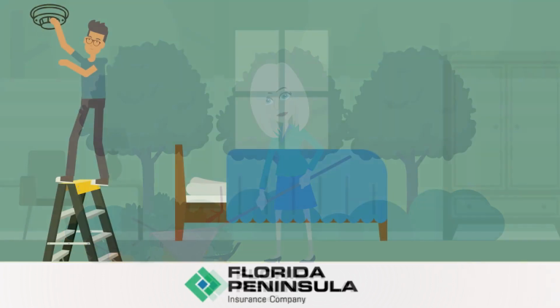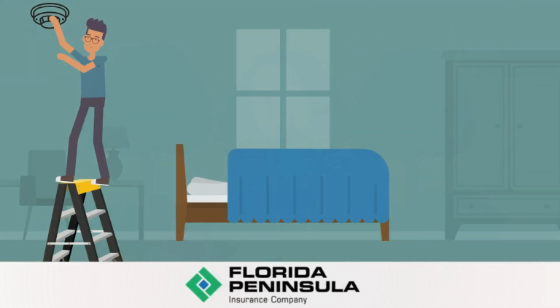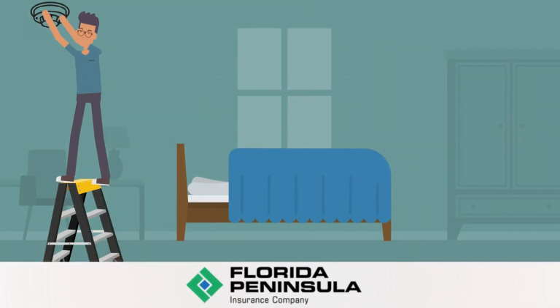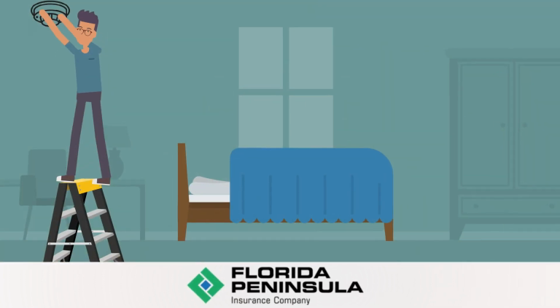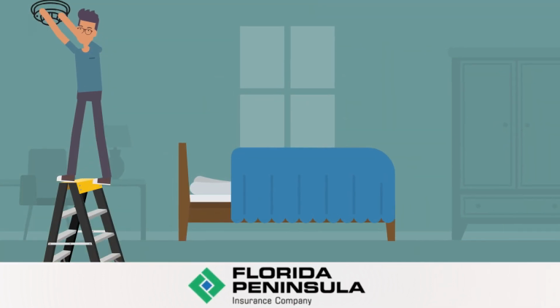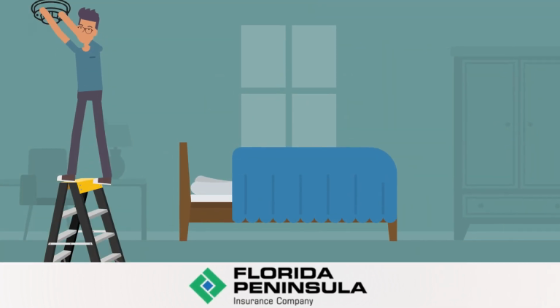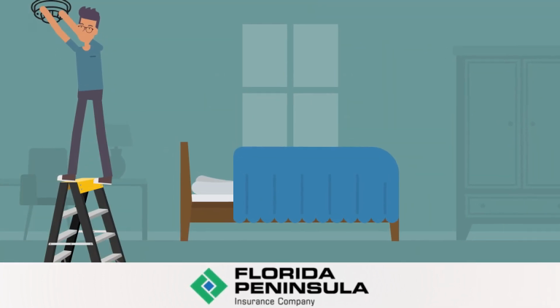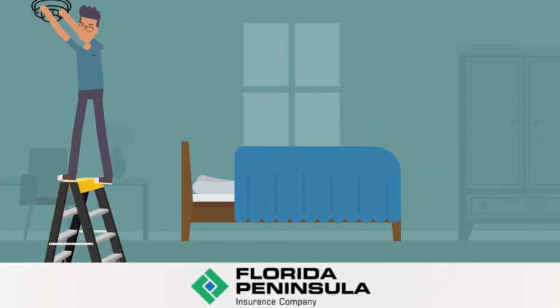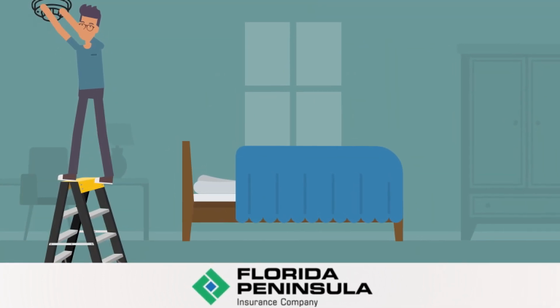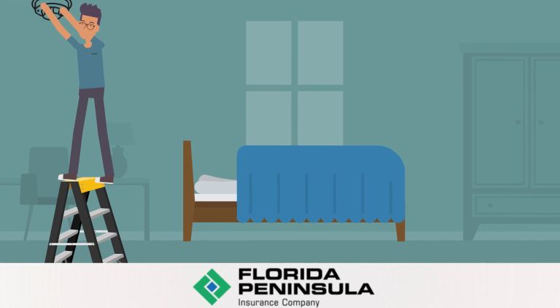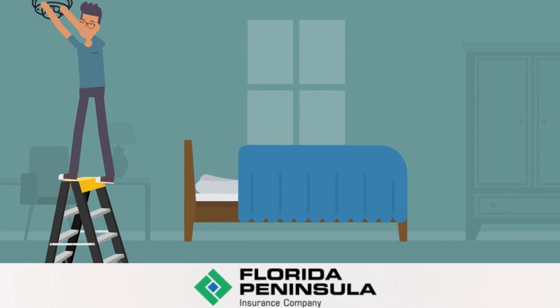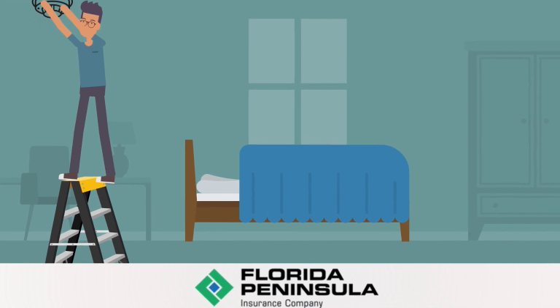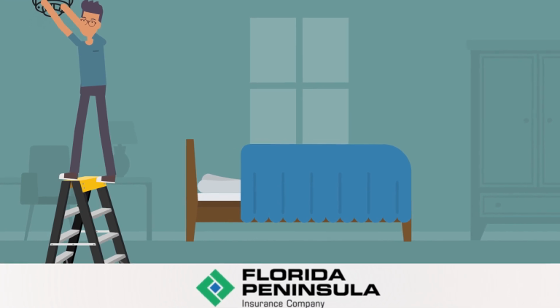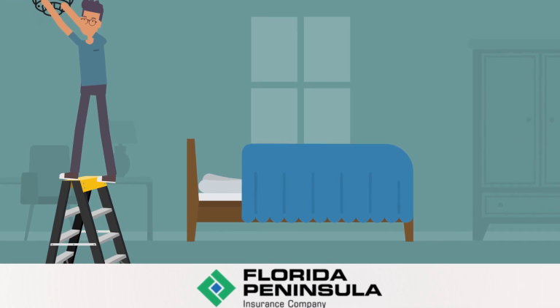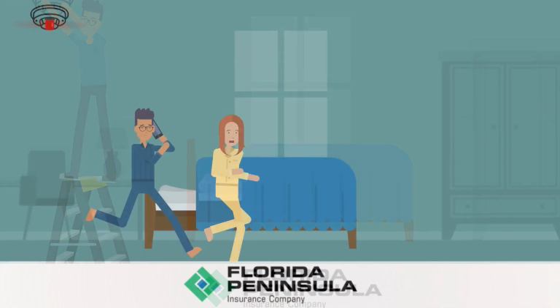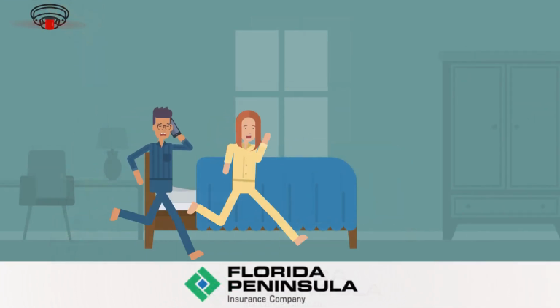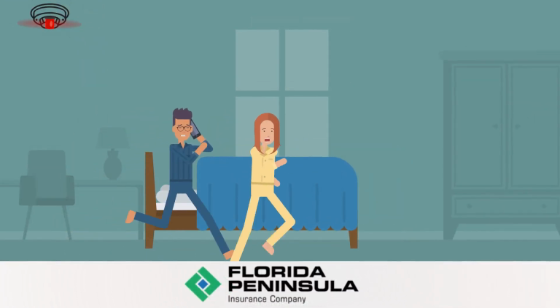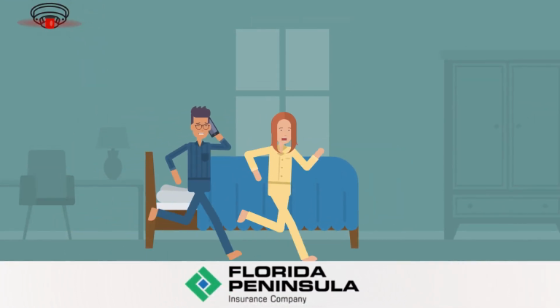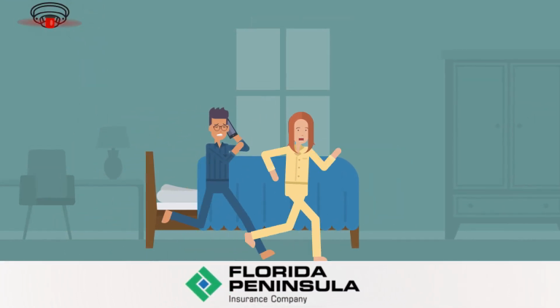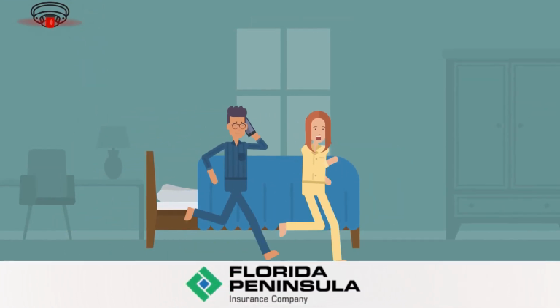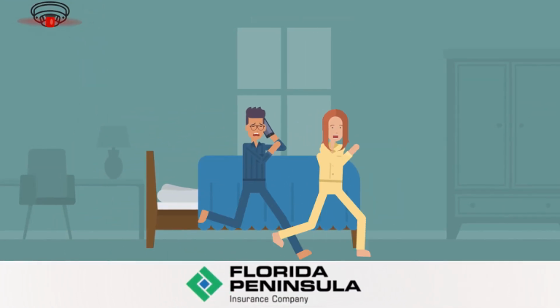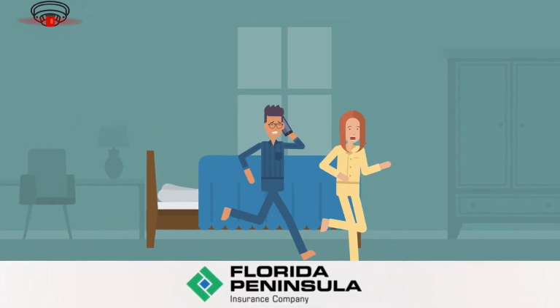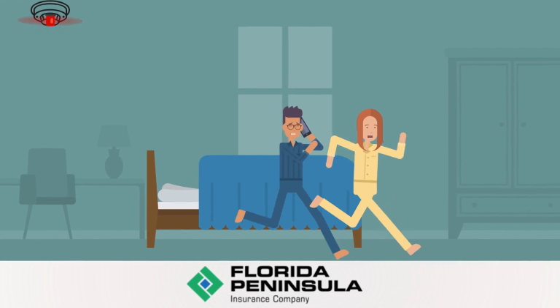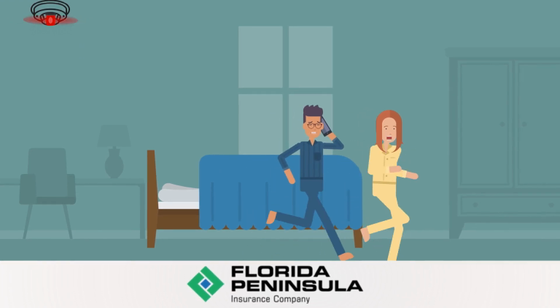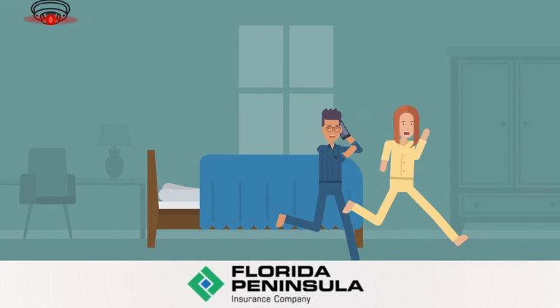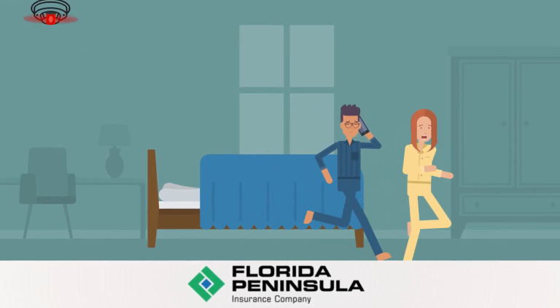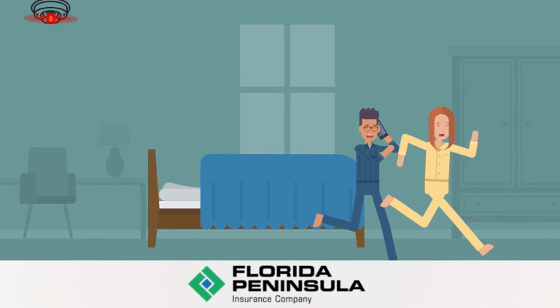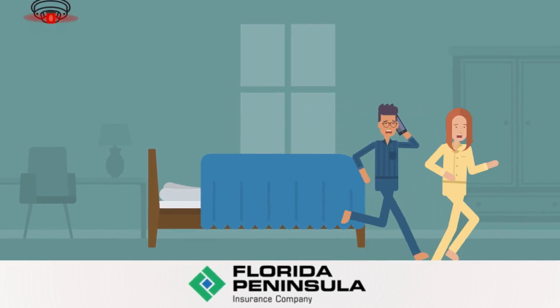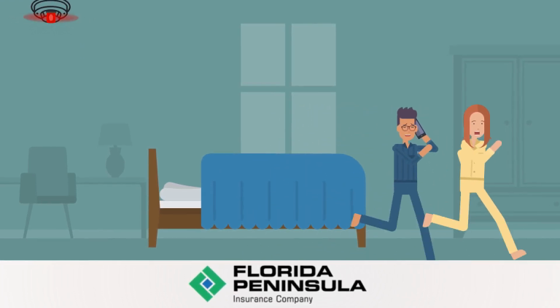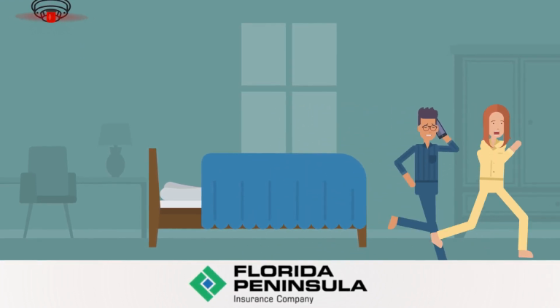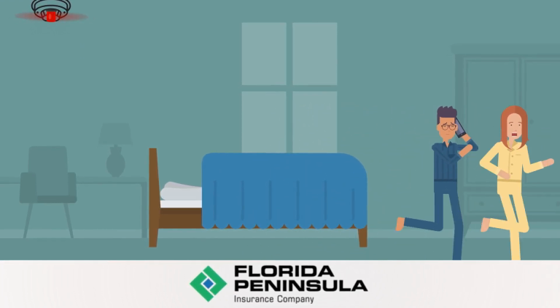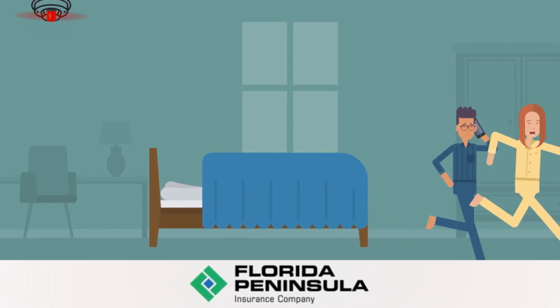Embrace the latest technology by installing carbon monoxide and smoke and fire detection devices in your home. These devices can make a life-saving difference by alerting you and your family of an imminent danger and allow you the time needed to flee your home safely.